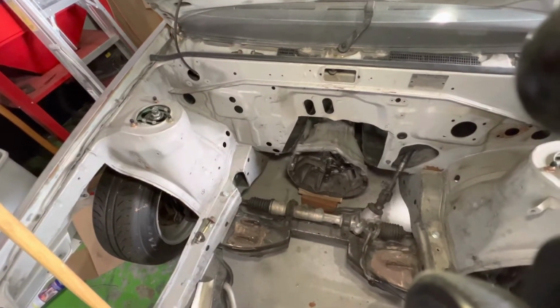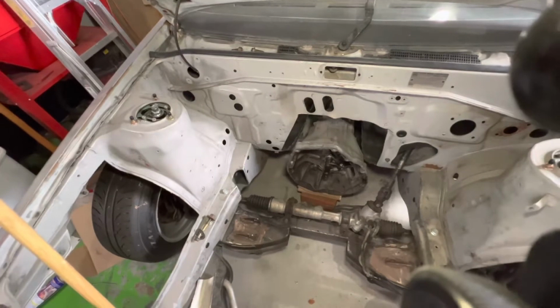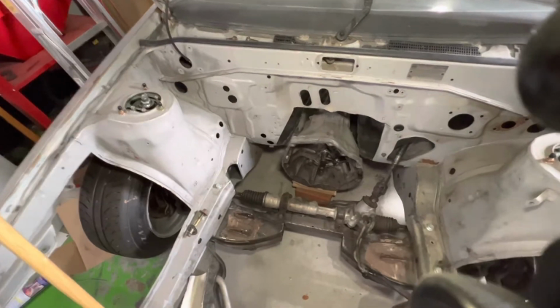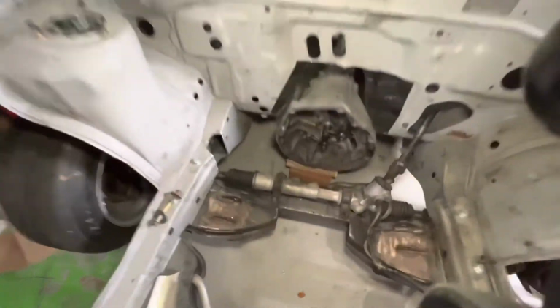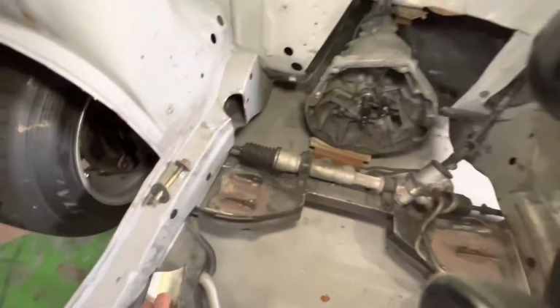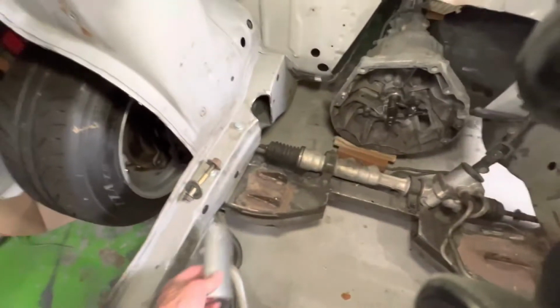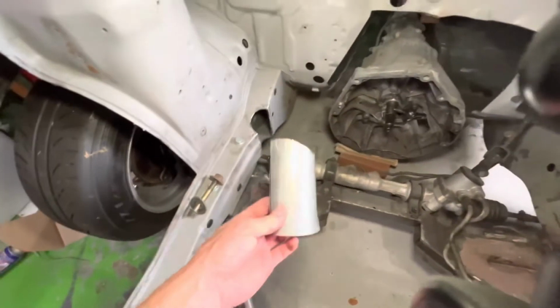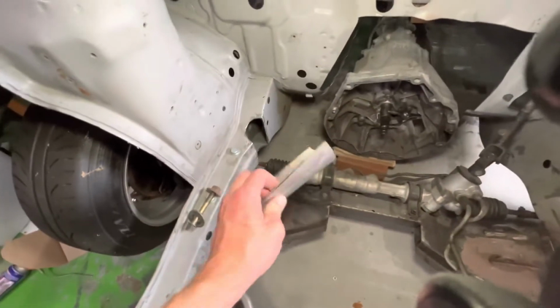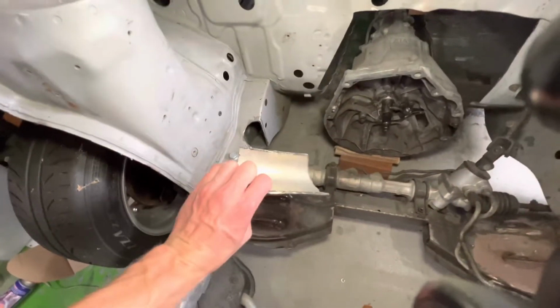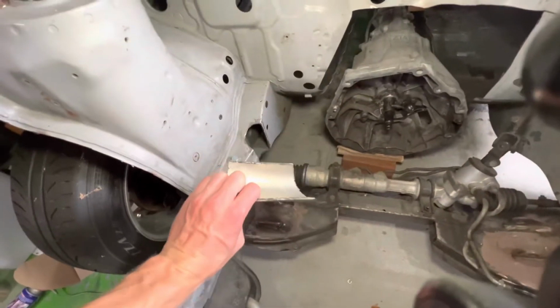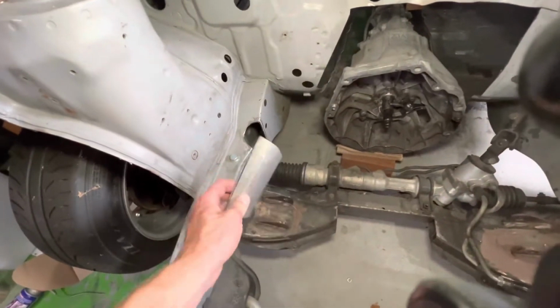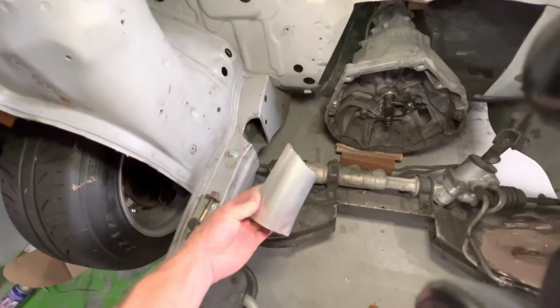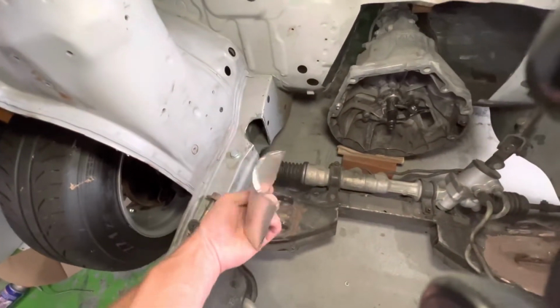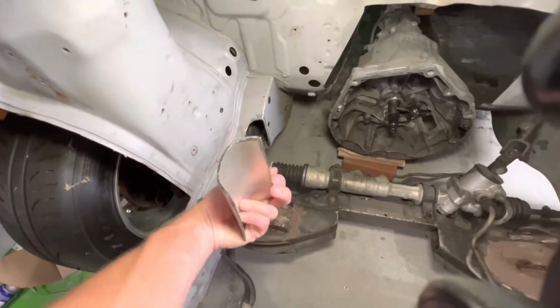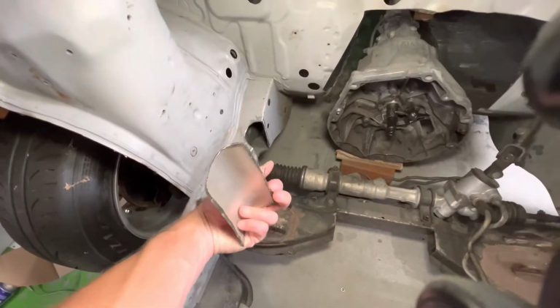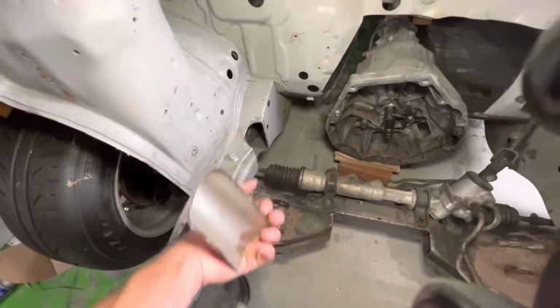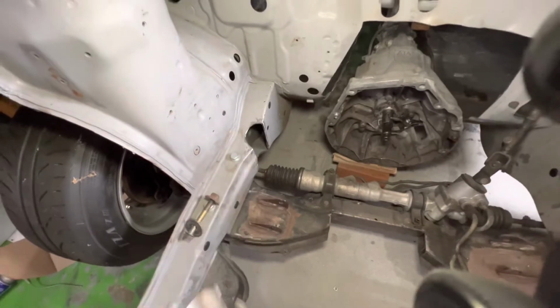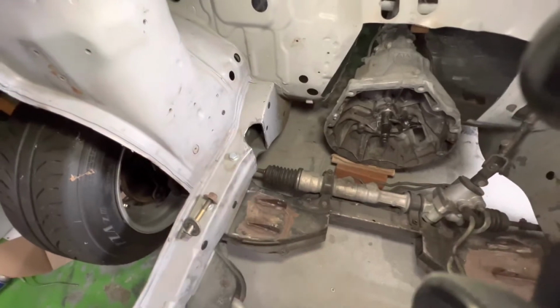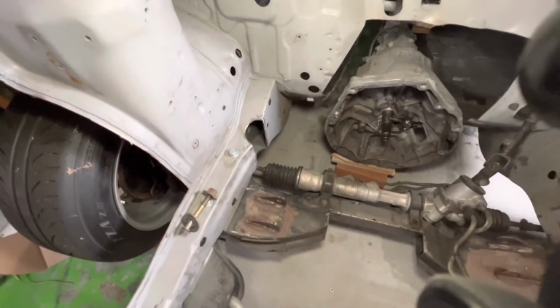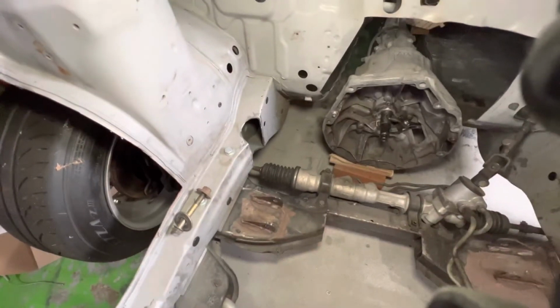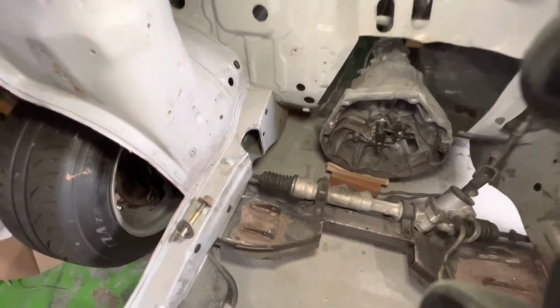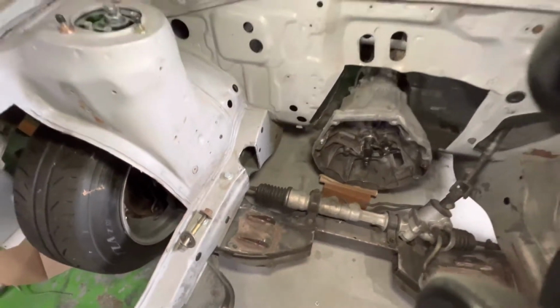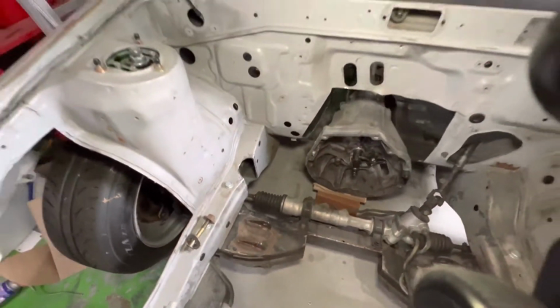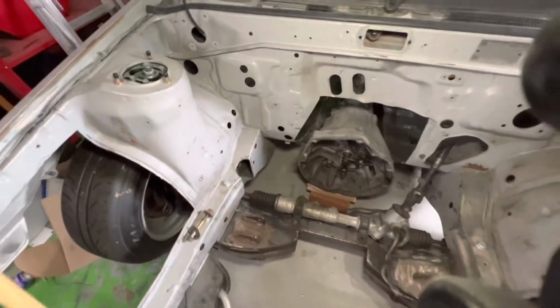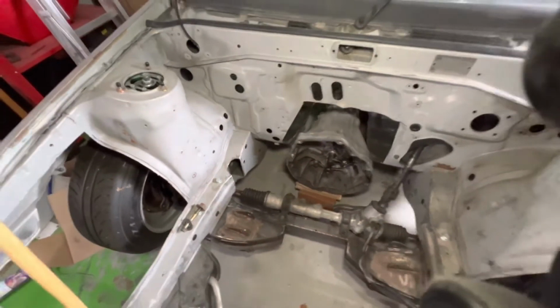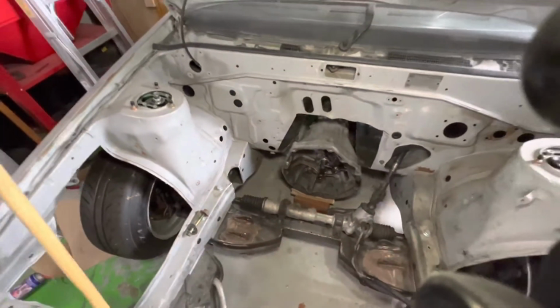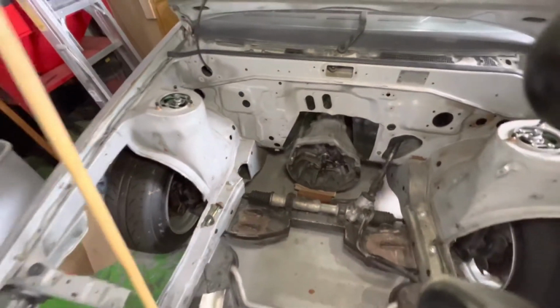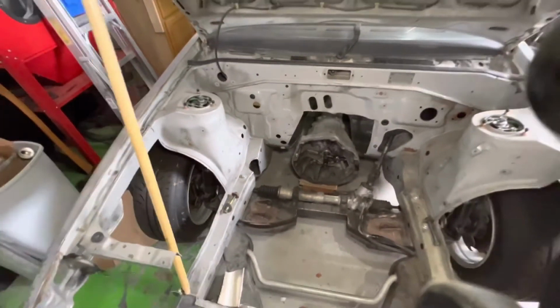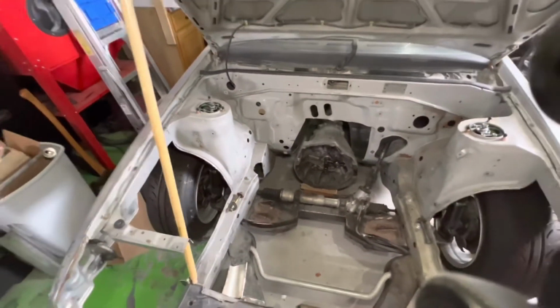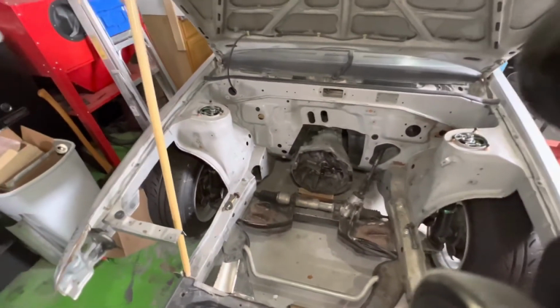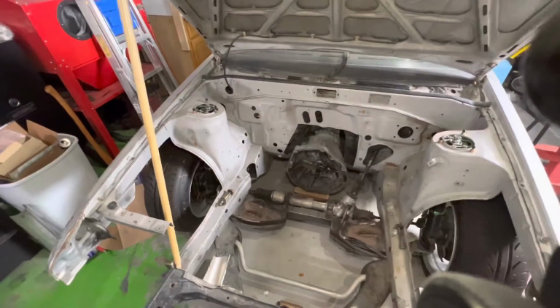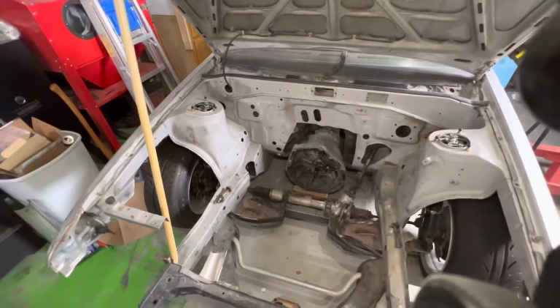We're going to weld it right like that, and then we're going to use some parts of the steel we use for the cage to fortify the frame.